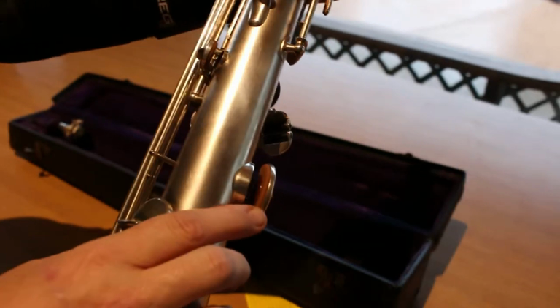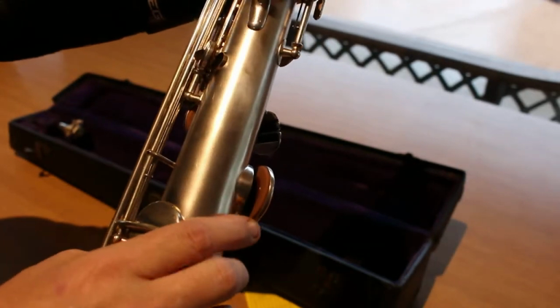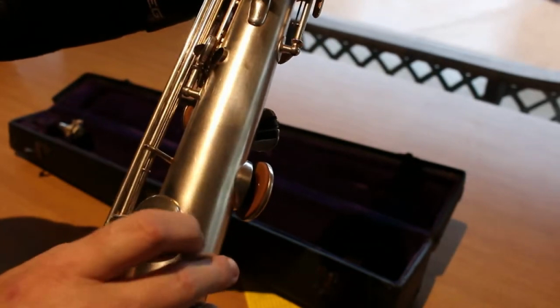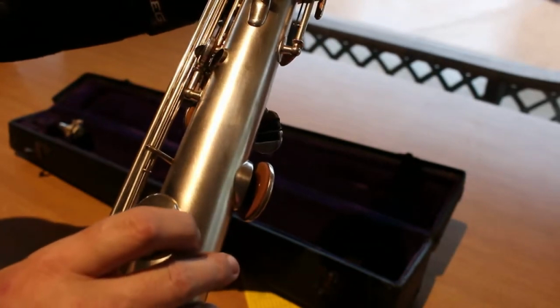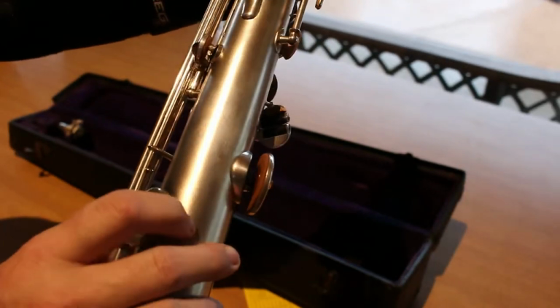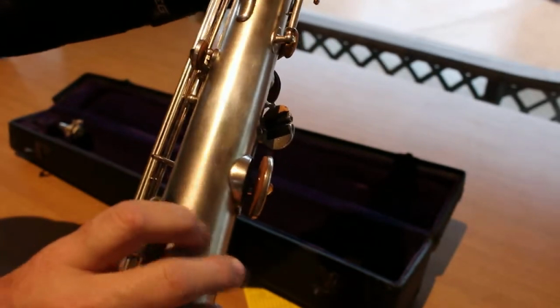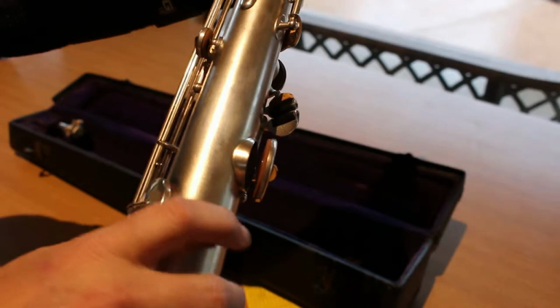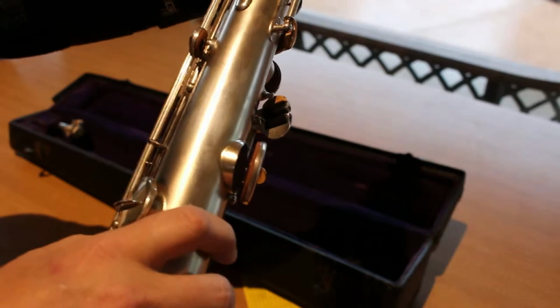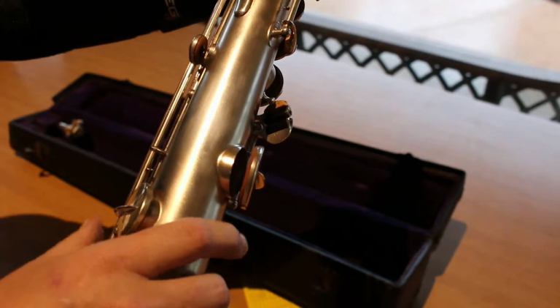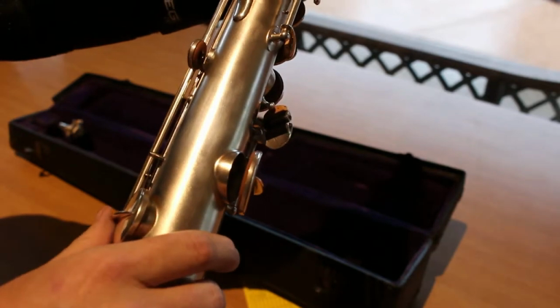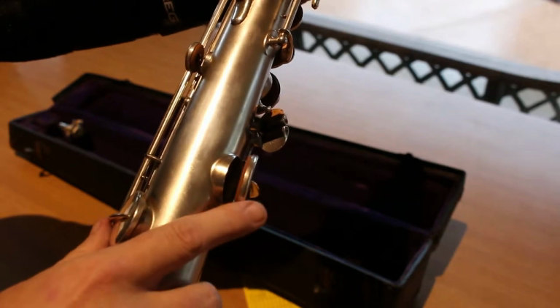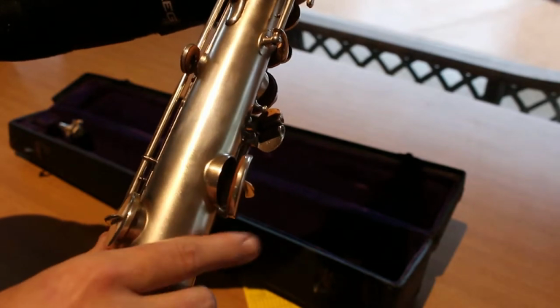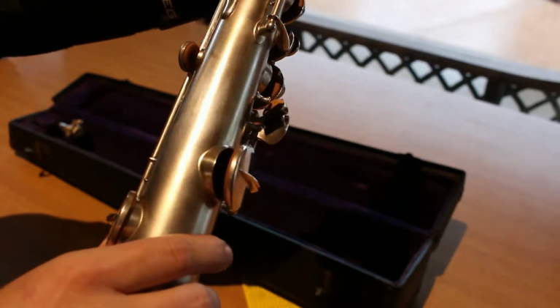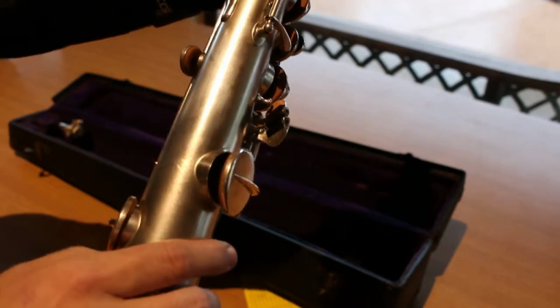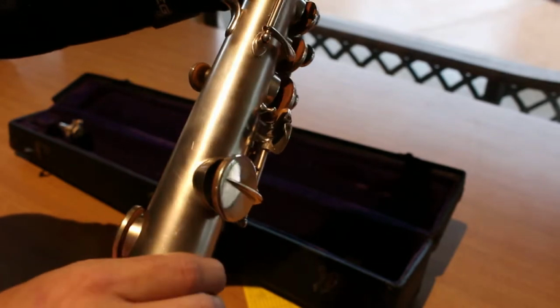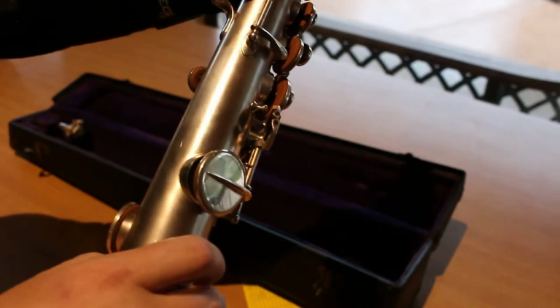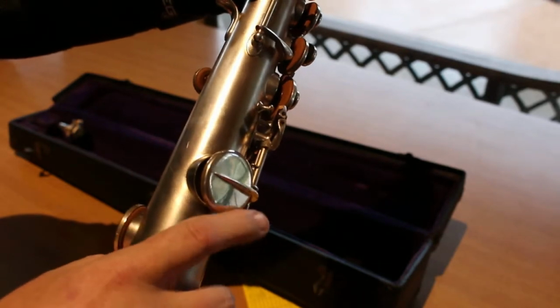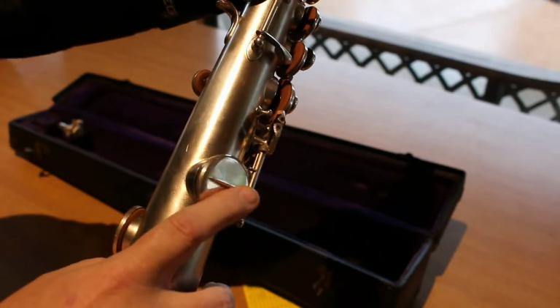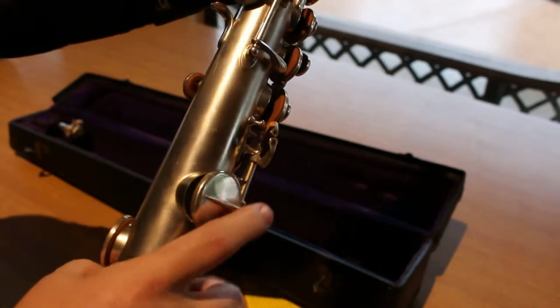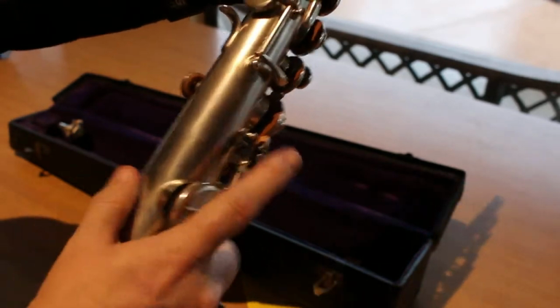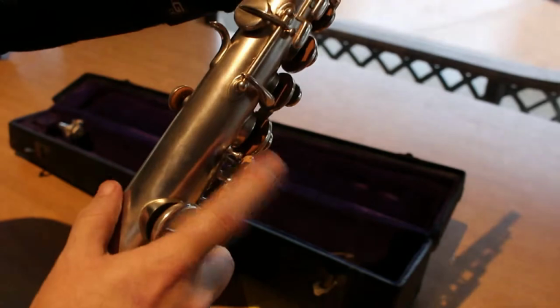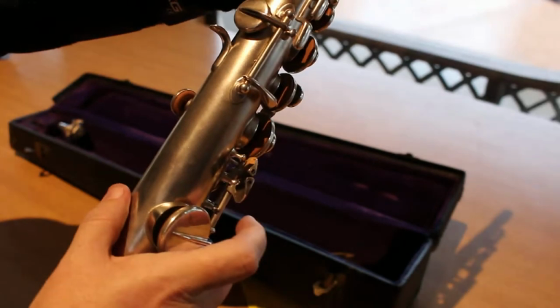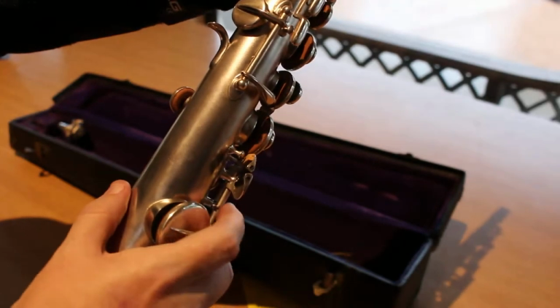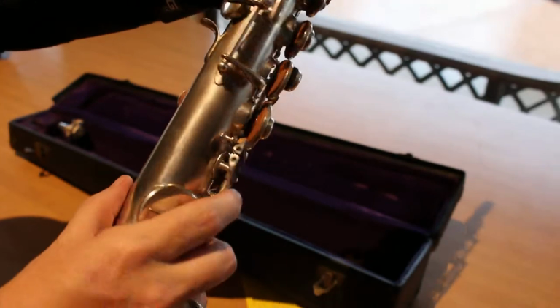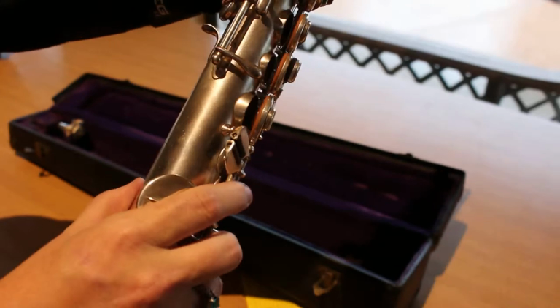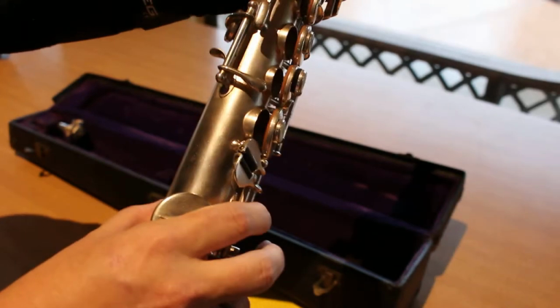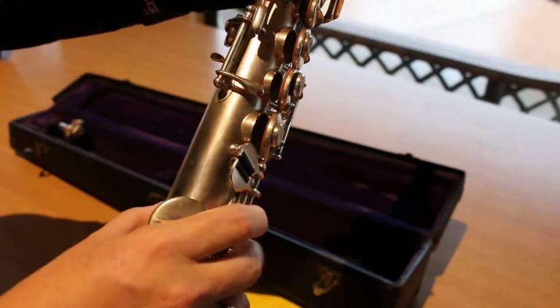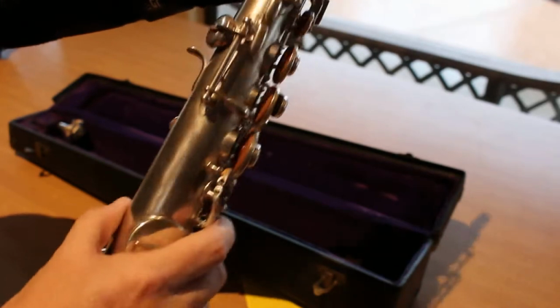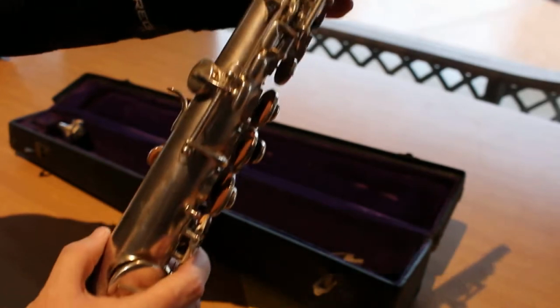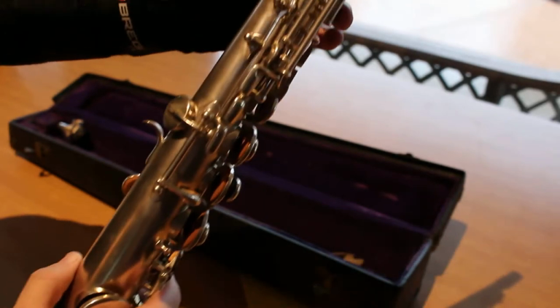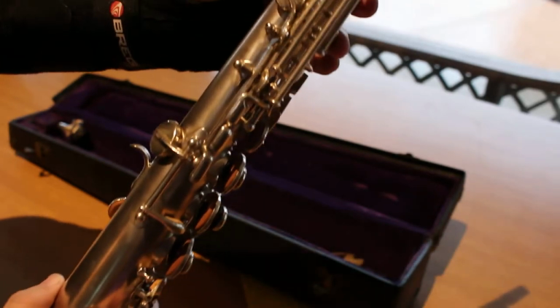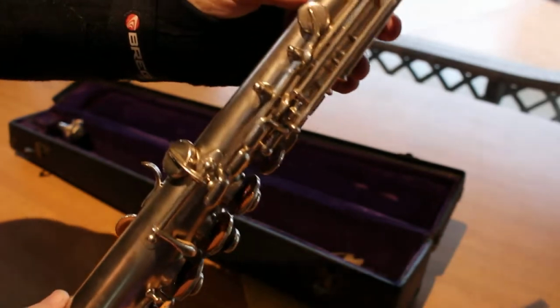We have recently re-padded the instrument. We have a professional saxophone technician. These are re-padded with Music Medic pads, so they're high quality pads. We've gone through and re-corked where needed, so we've completely overhauled it so that it plays great.